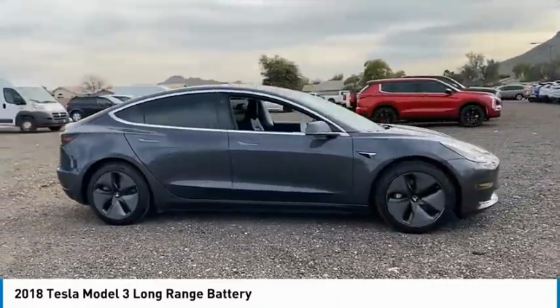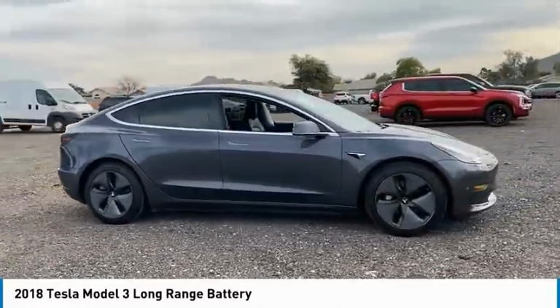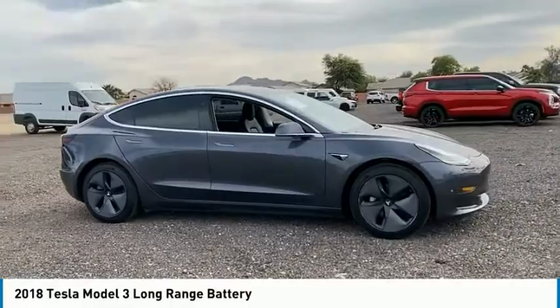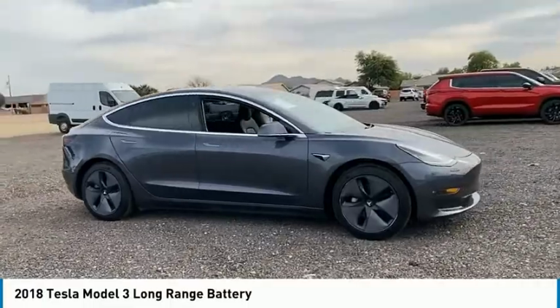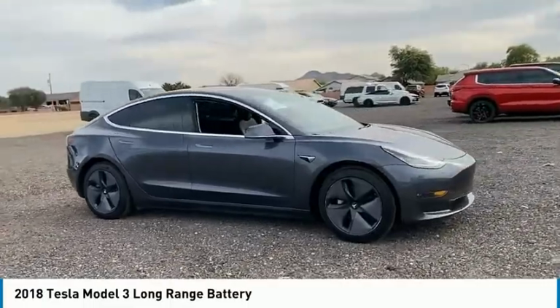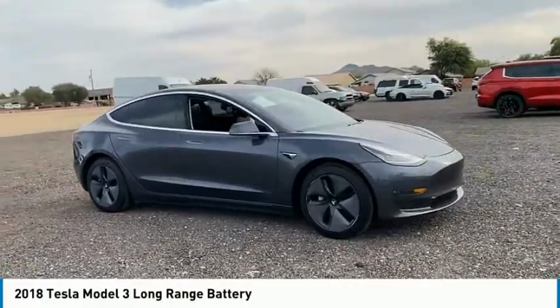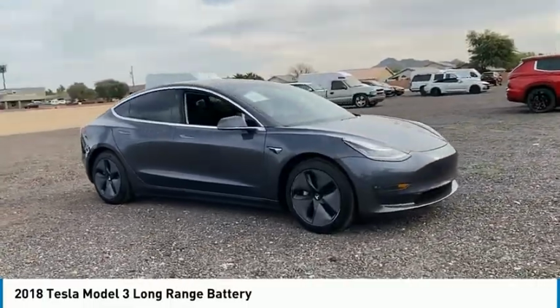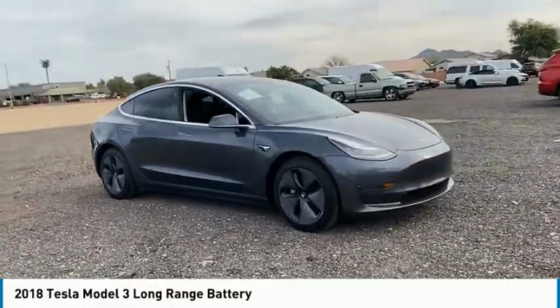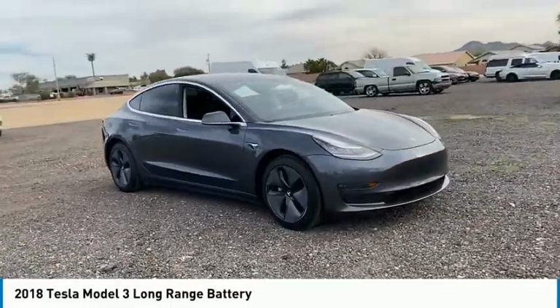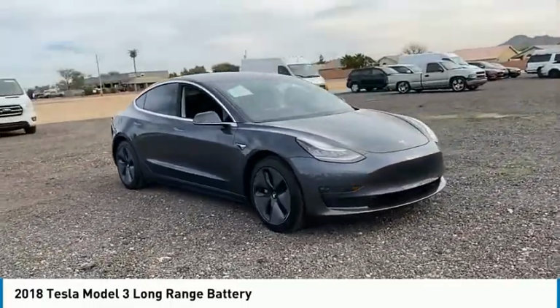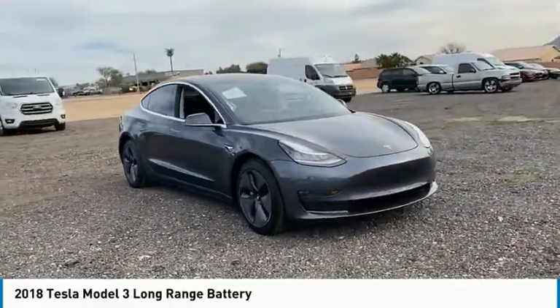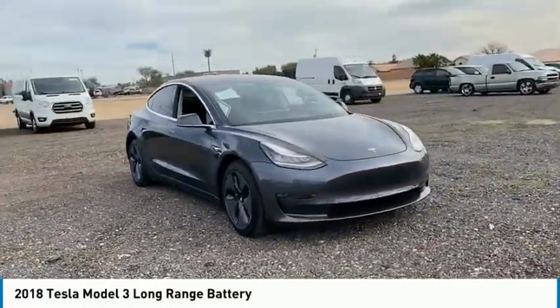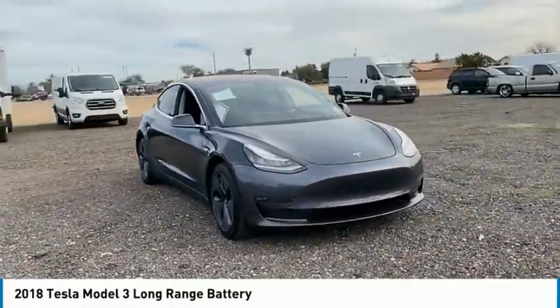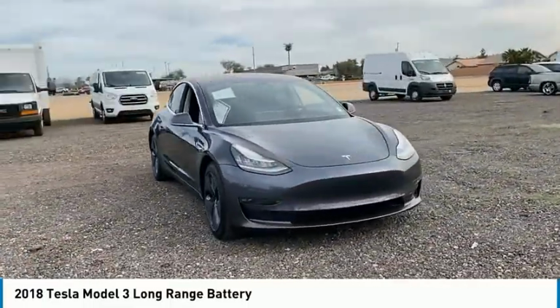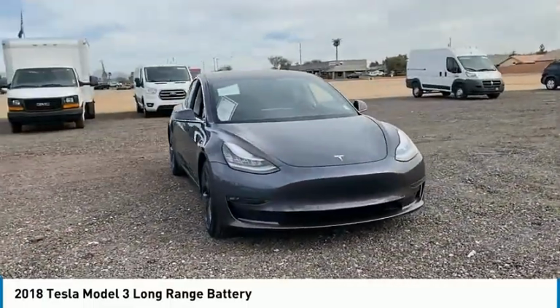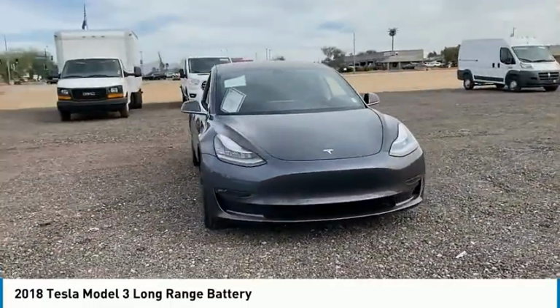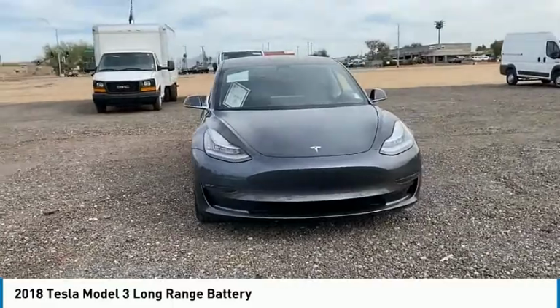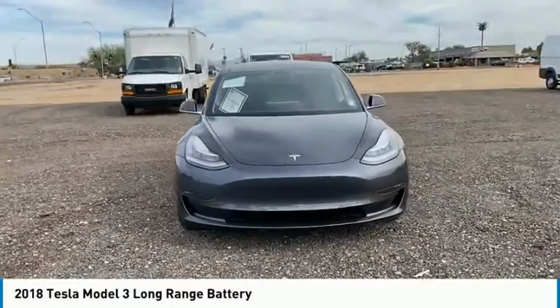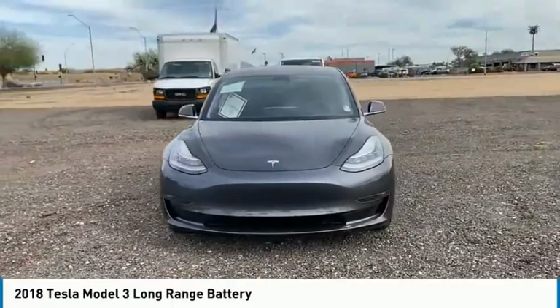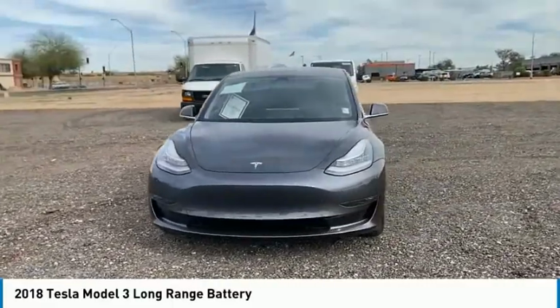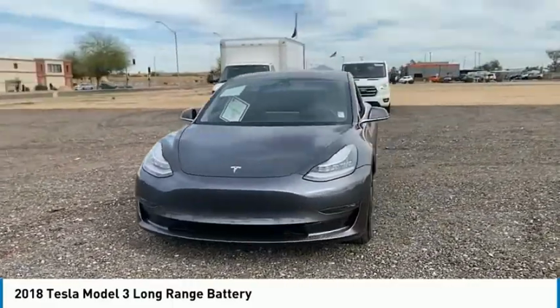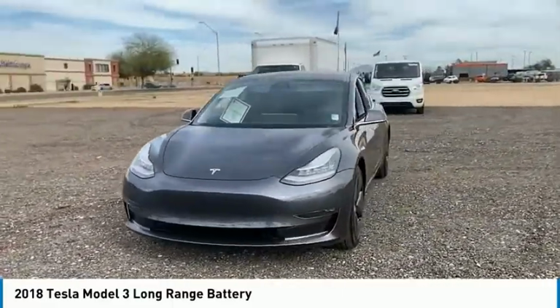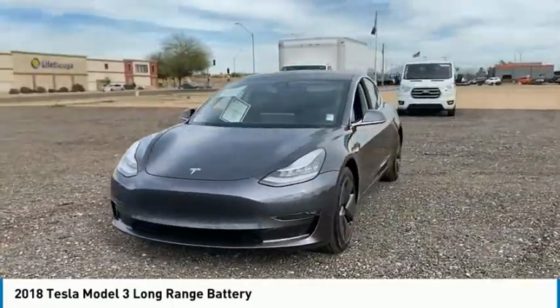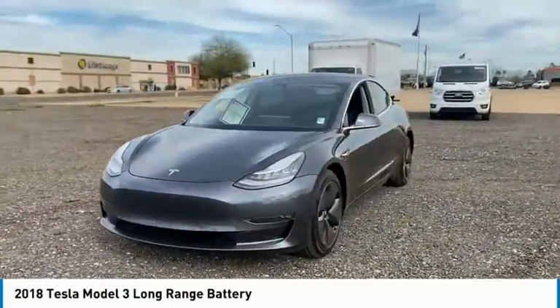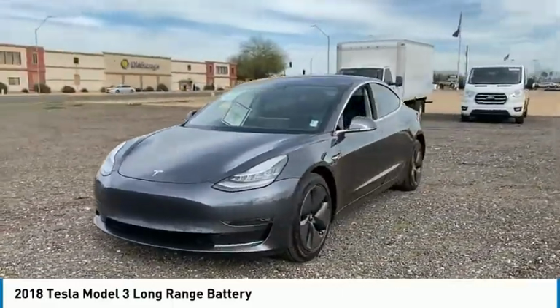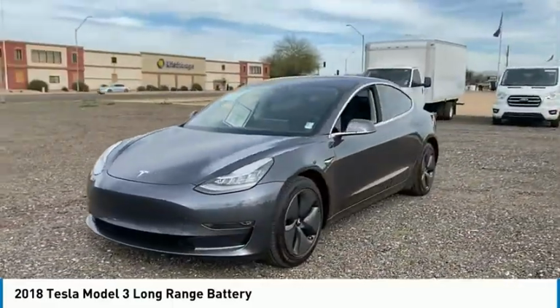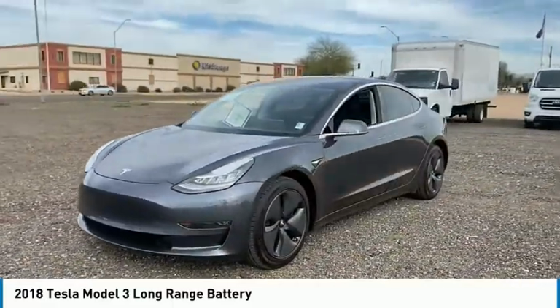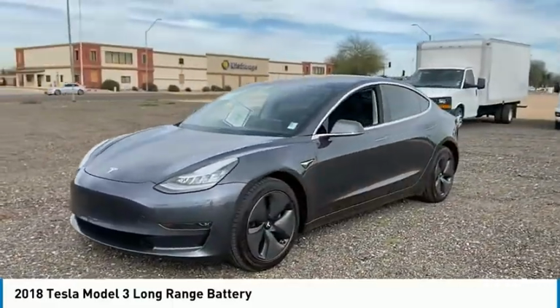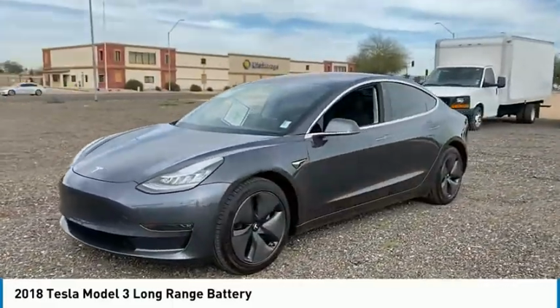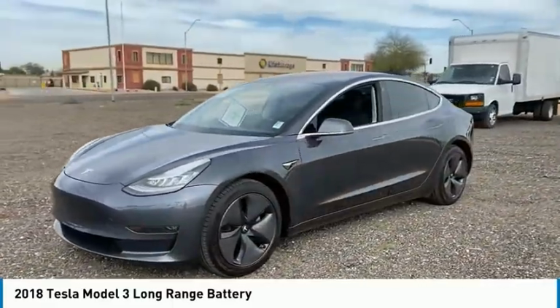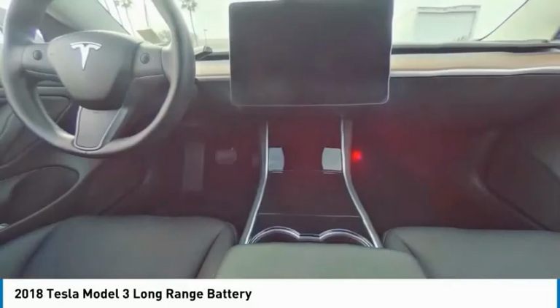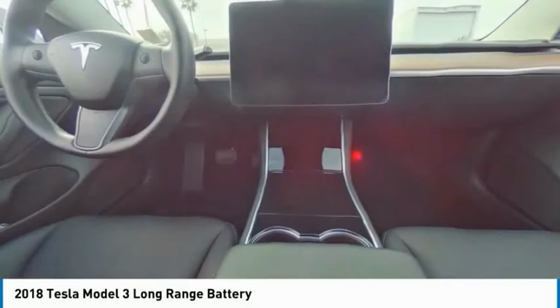Dual moon roof, tire pressure monitor, blind spot monitor, heated mirrors, all-wheel drive, aluminum wheels, brake assist, traction control, stability control, and daytime running lights.